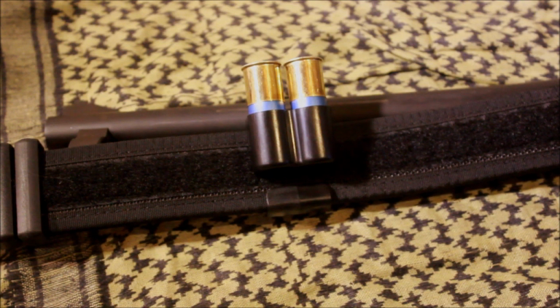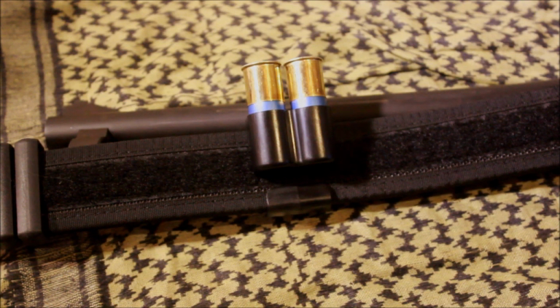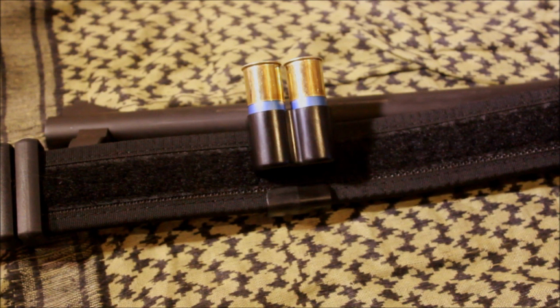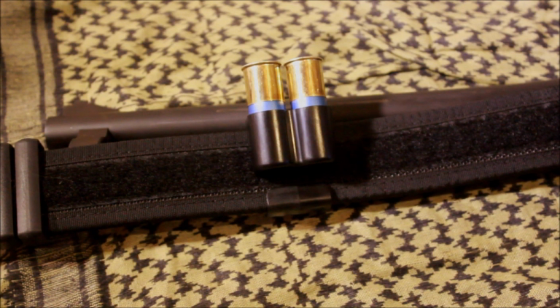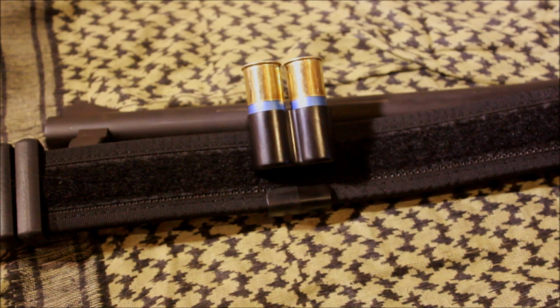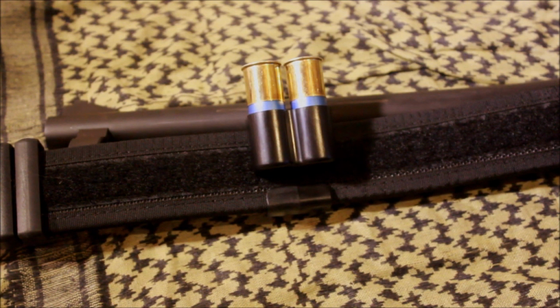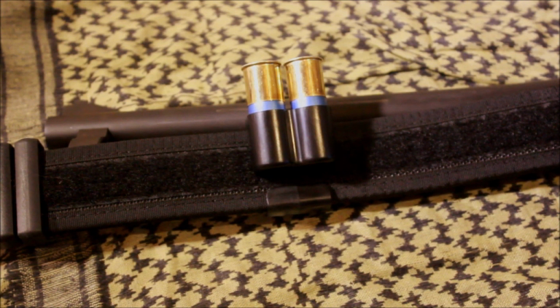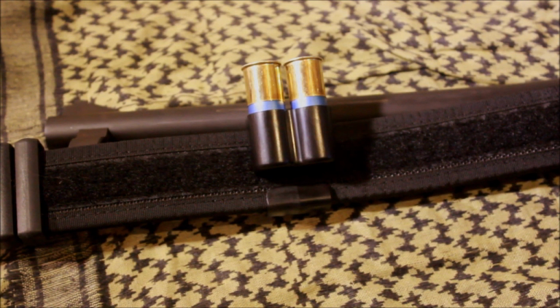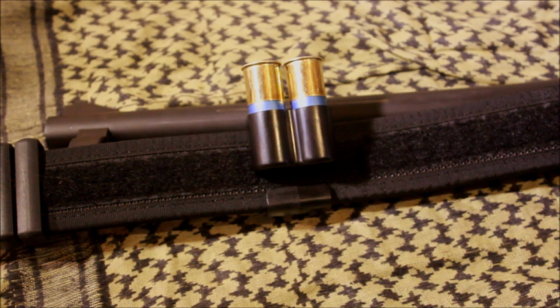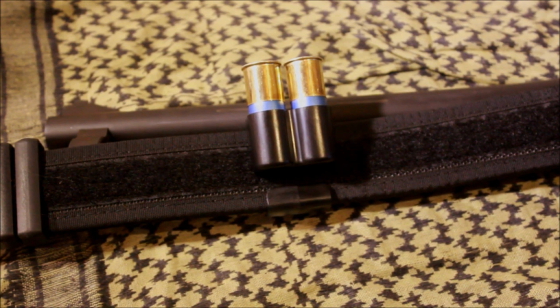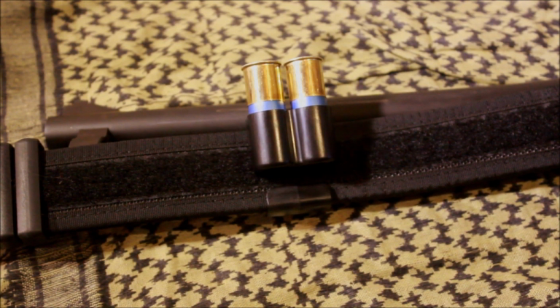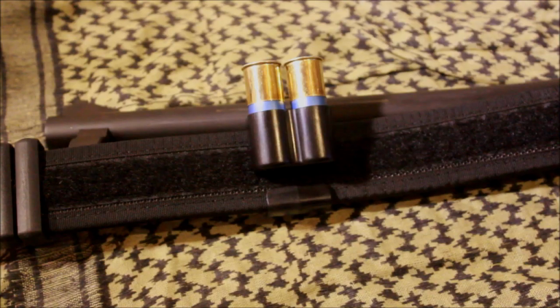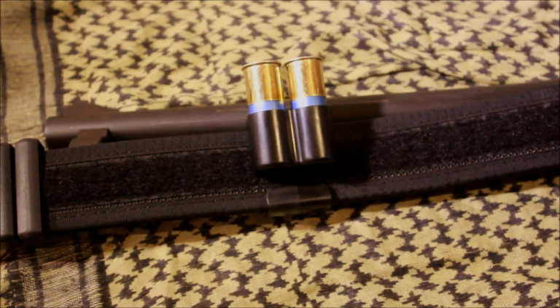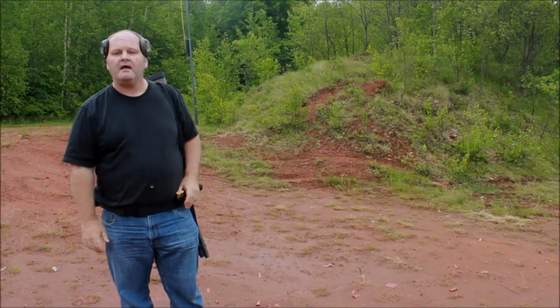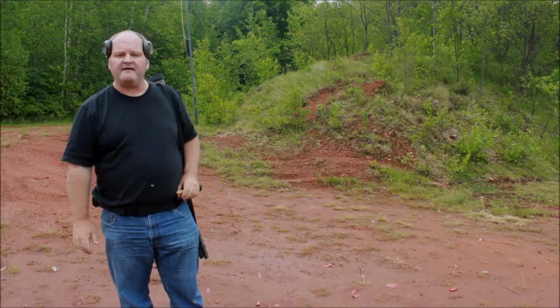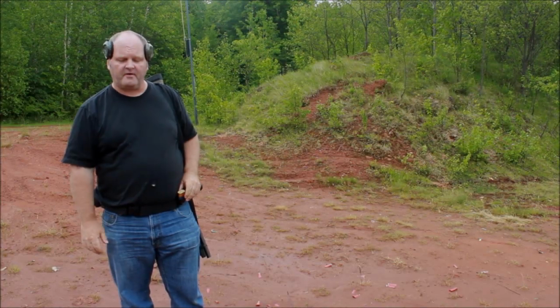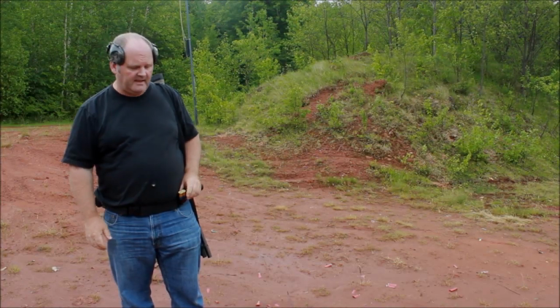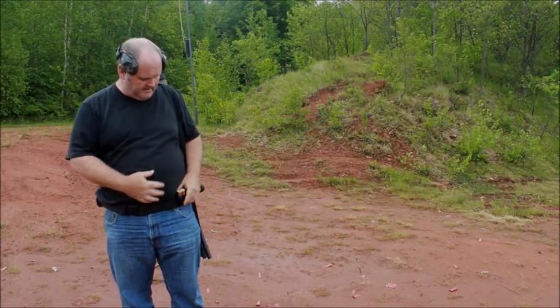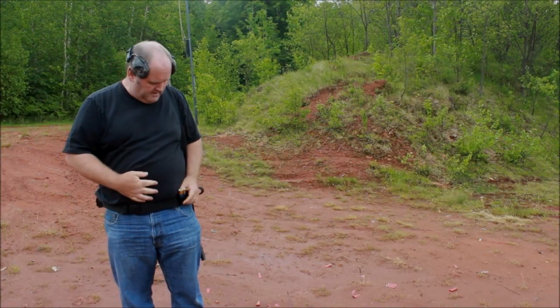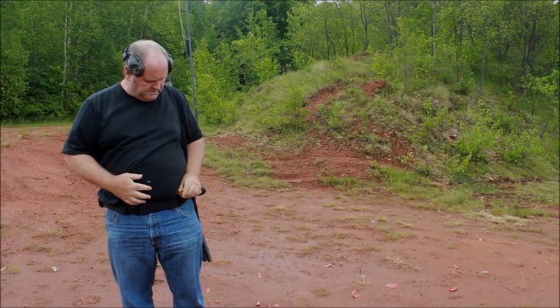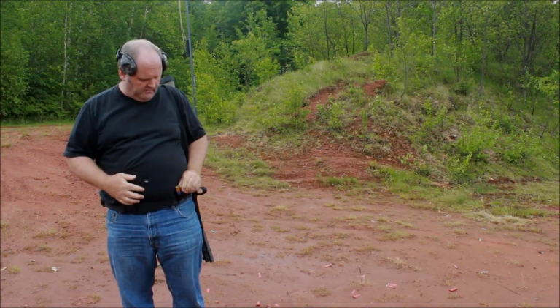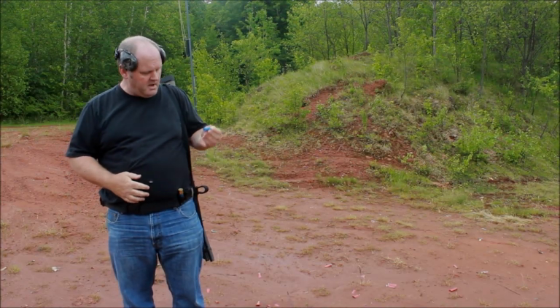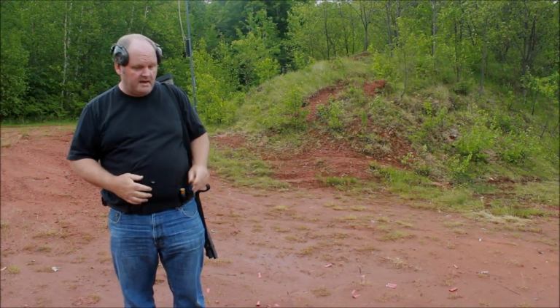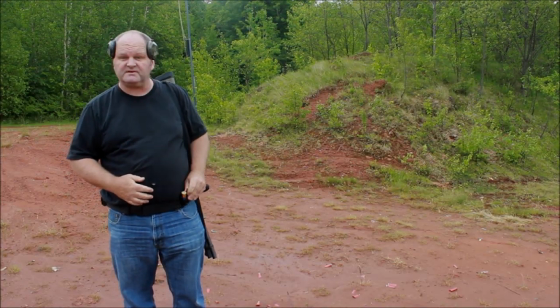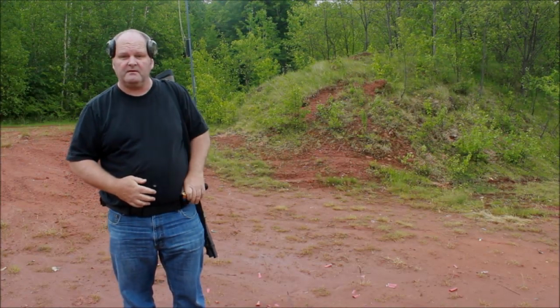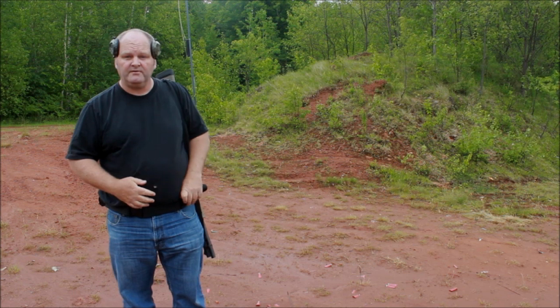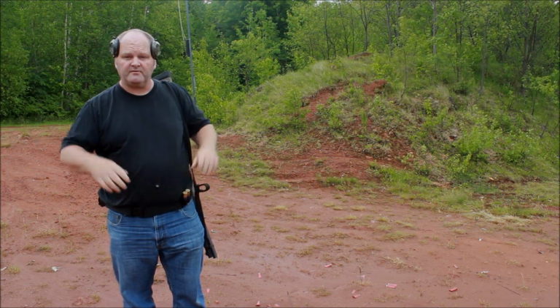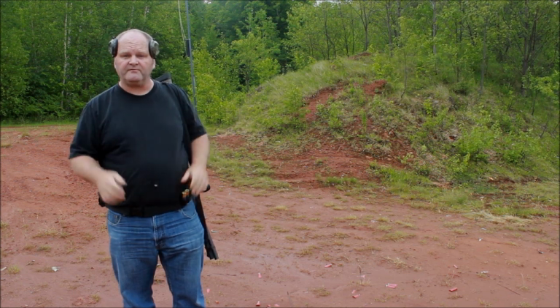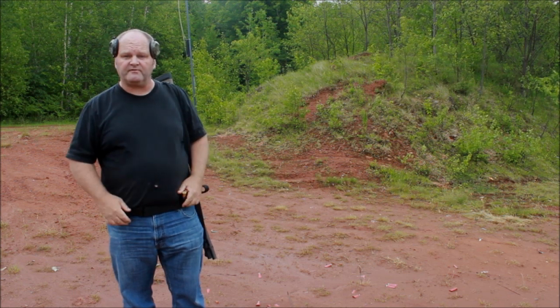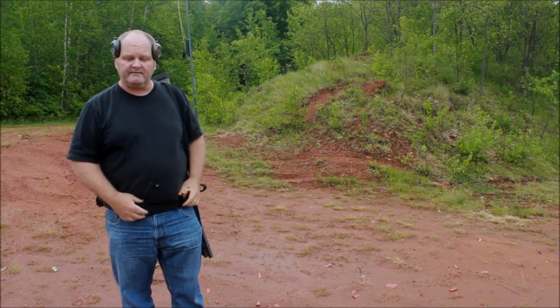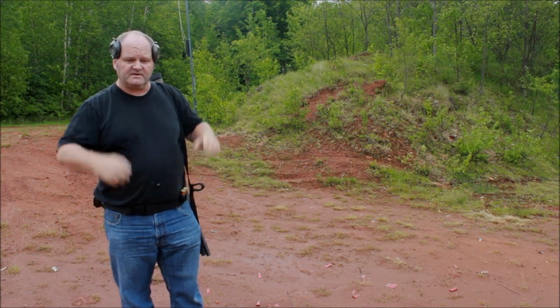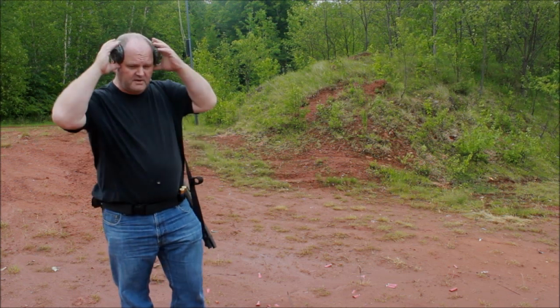Let's take this out to the range and see what we think. I have the Safariland Shot Shell Holder and I am just going to use it a few times and give you my general impressions.